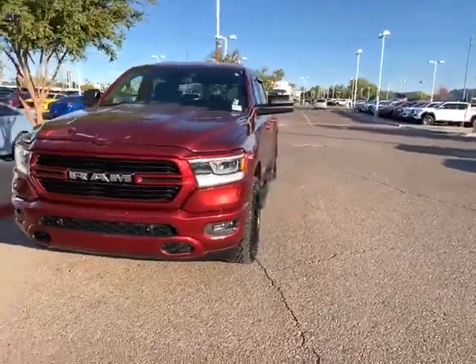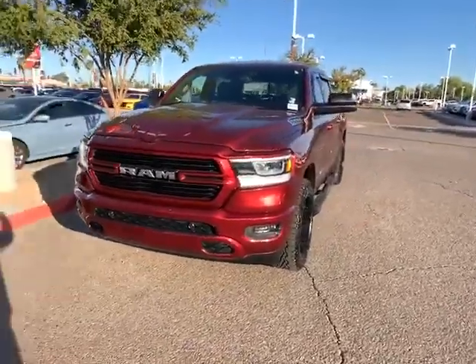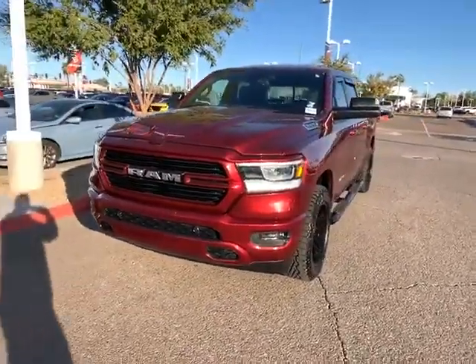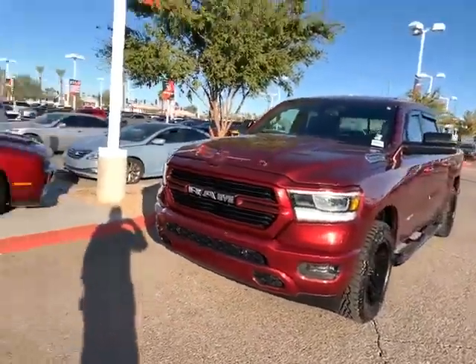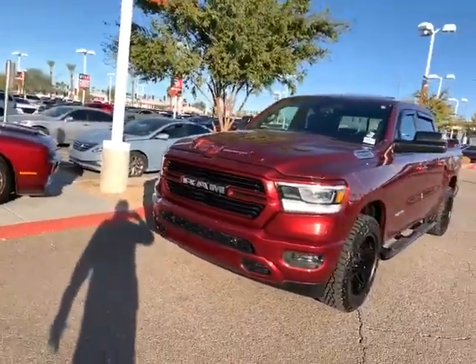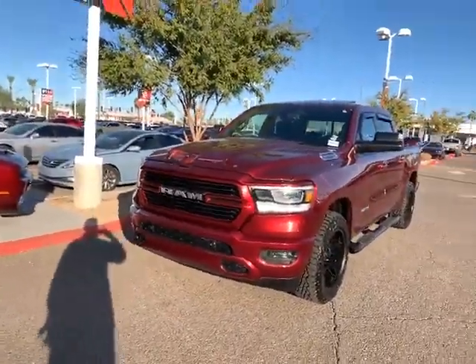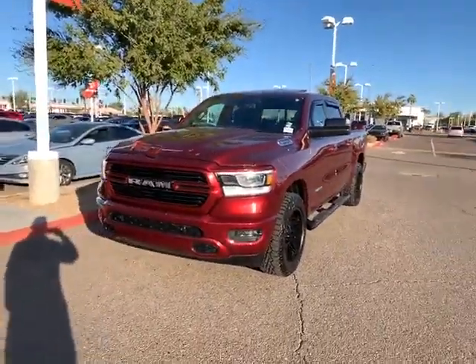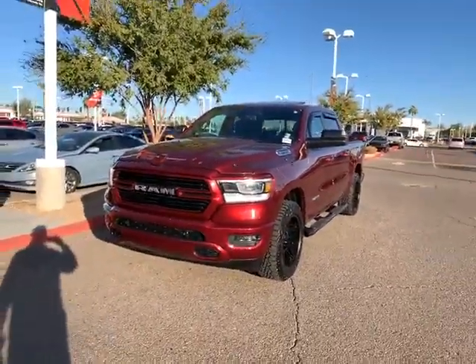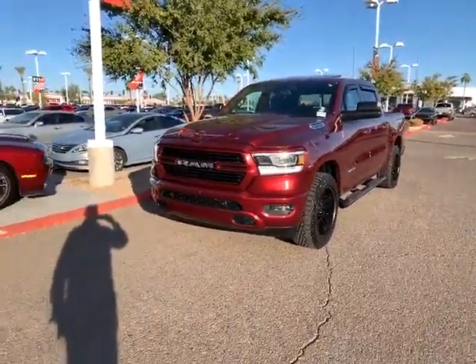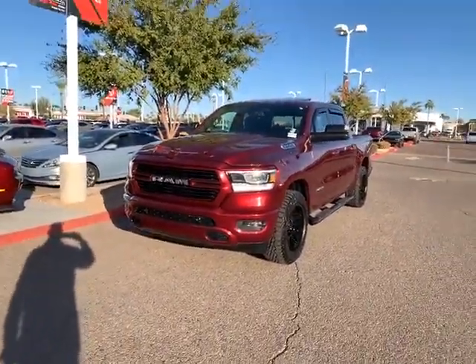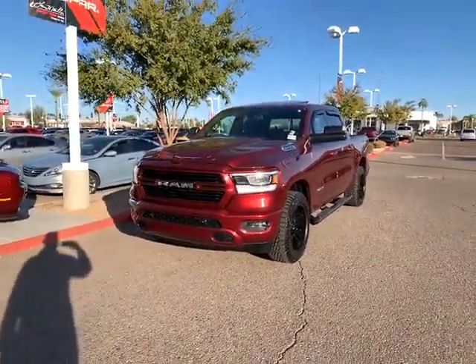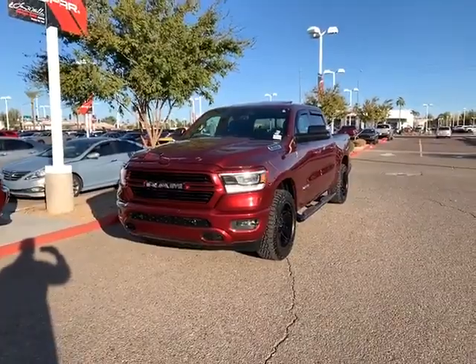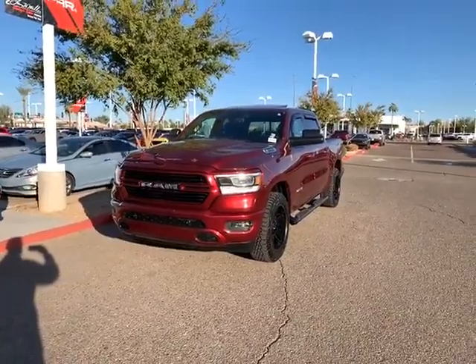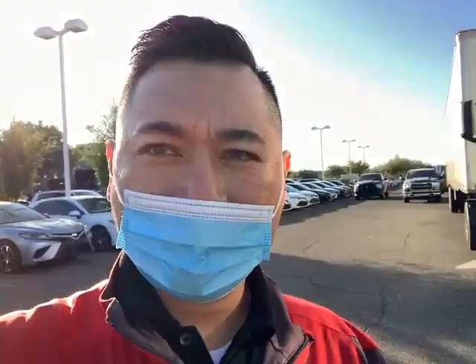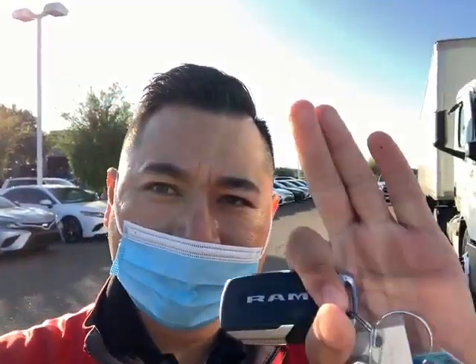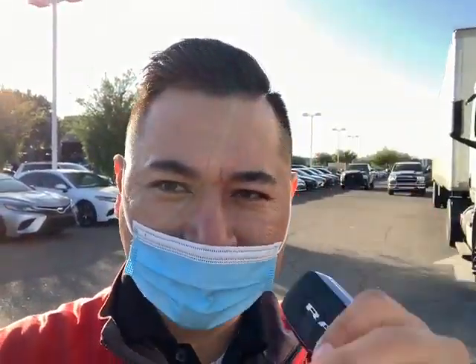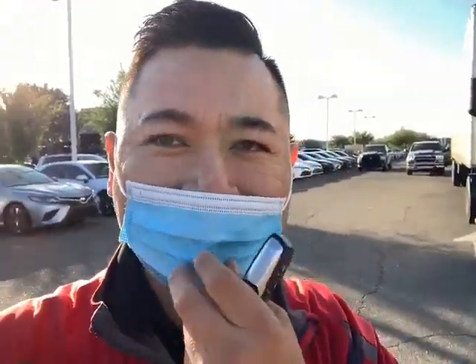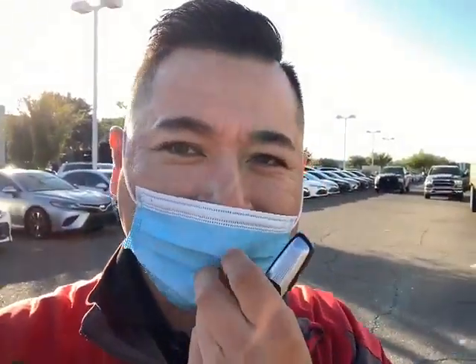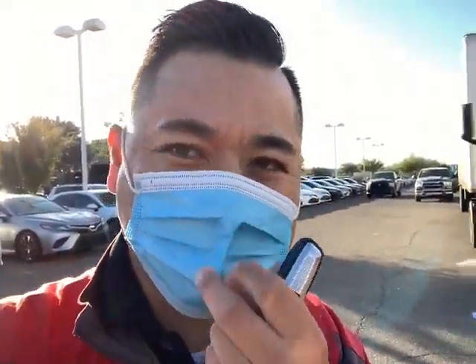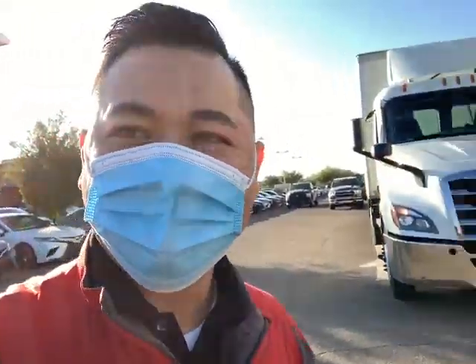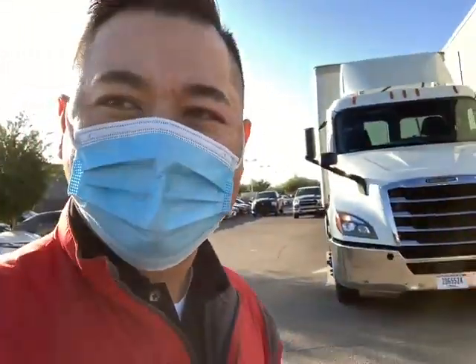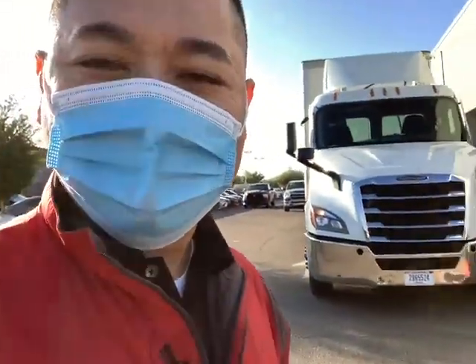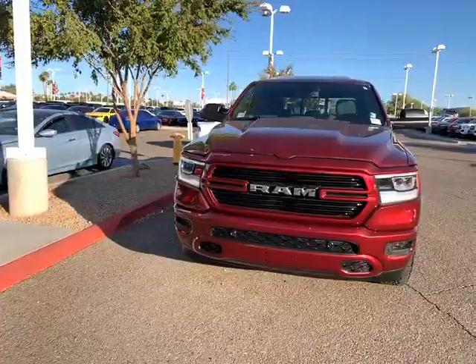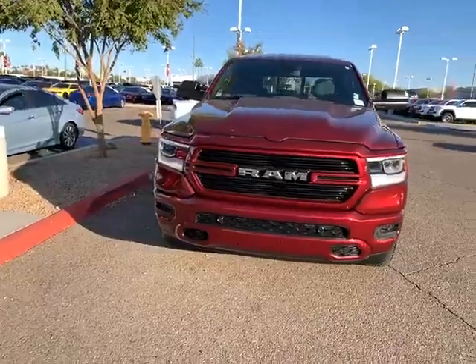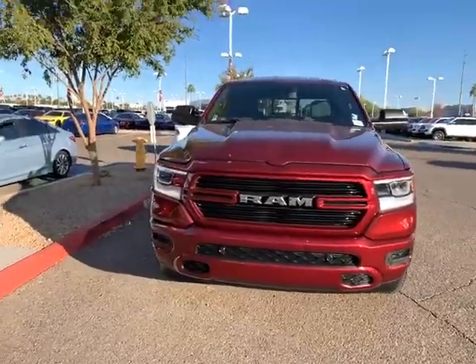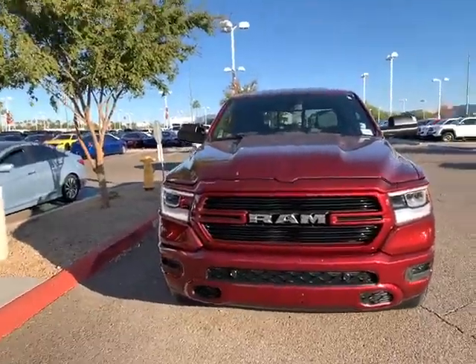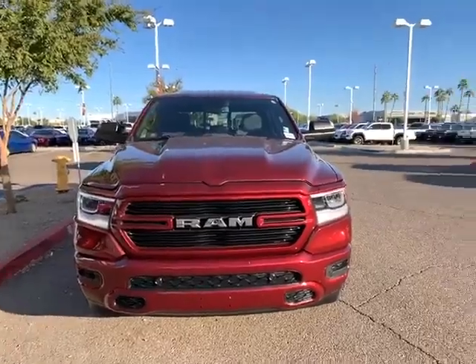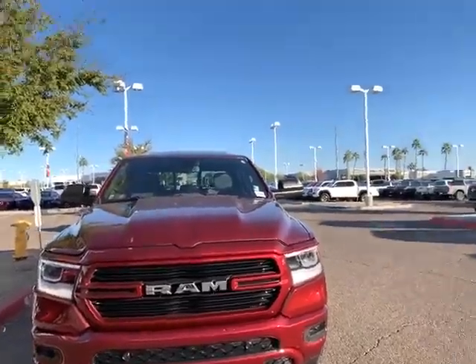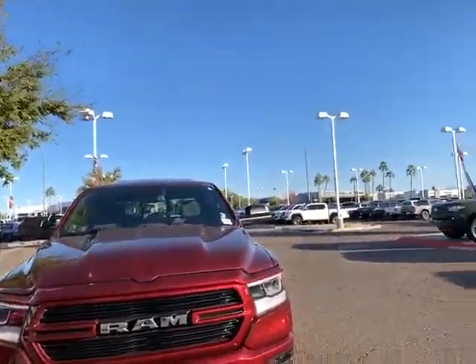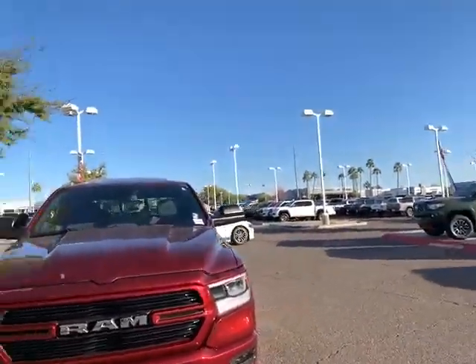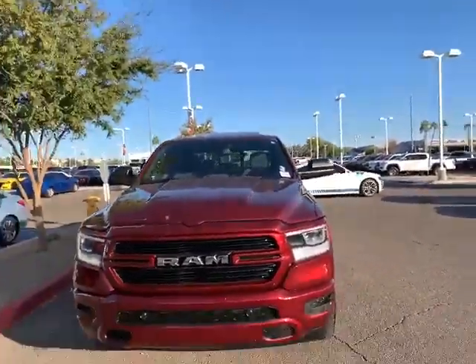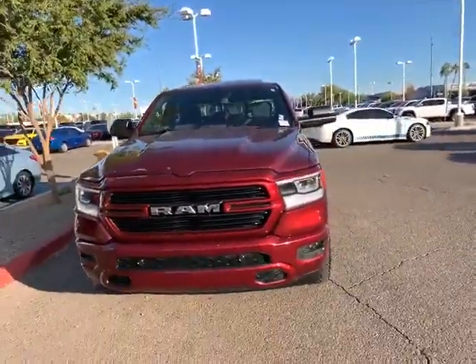Hi, good morning Joel. Here's that Ram truck that you saw on the website. This is Jorge with Larry Miller Dodge. How are you? Like I said in my voicemail, I figured I'd do a quick video here for you.